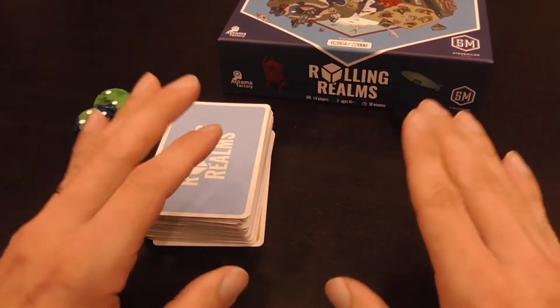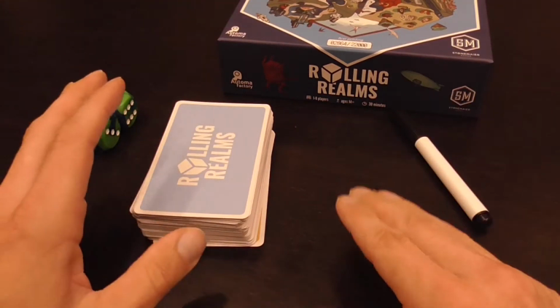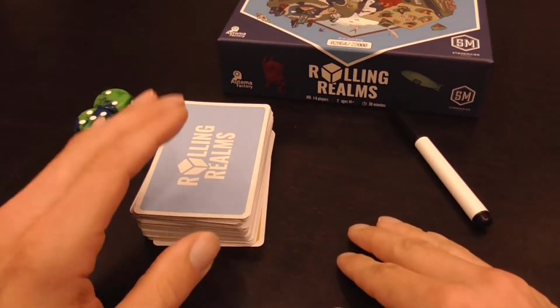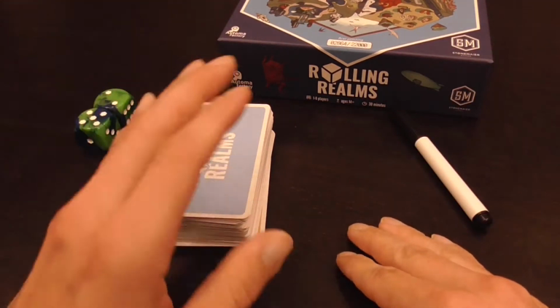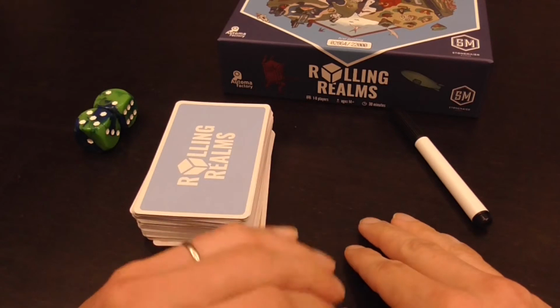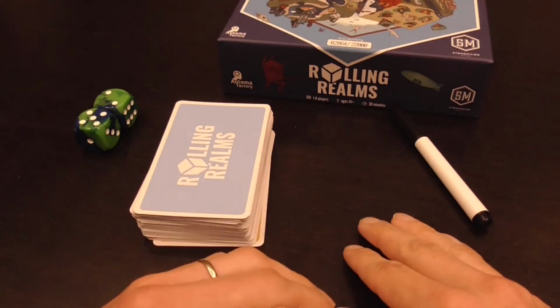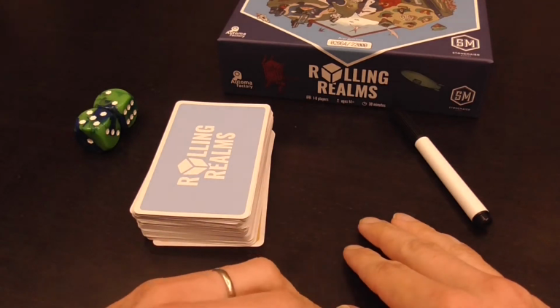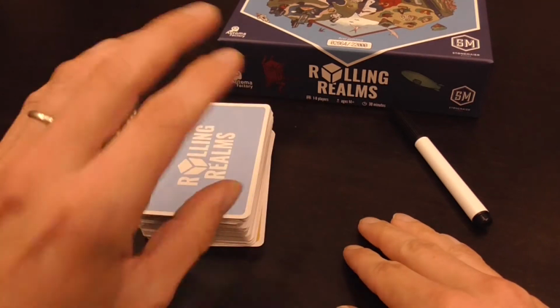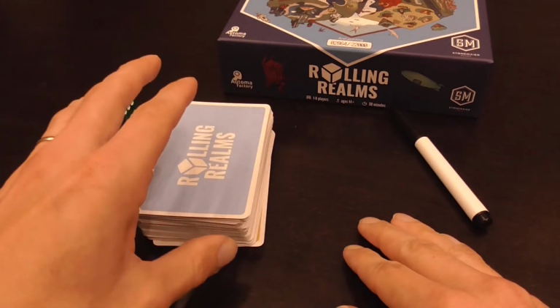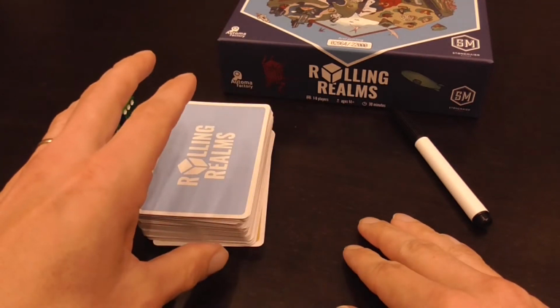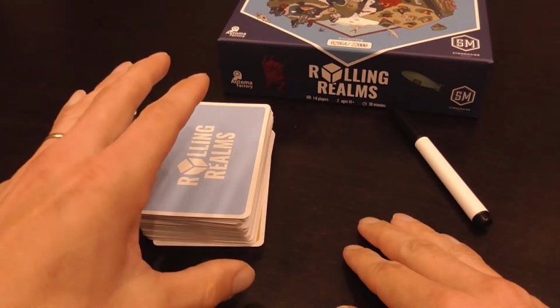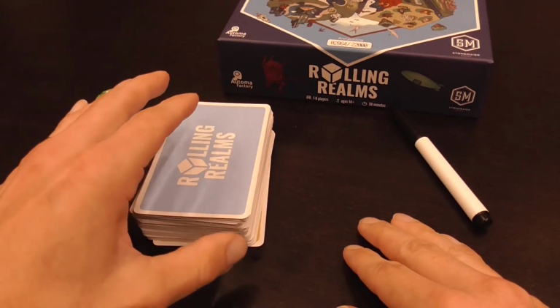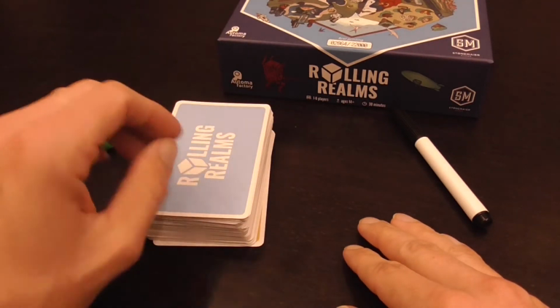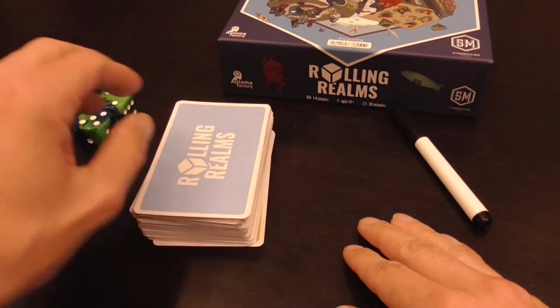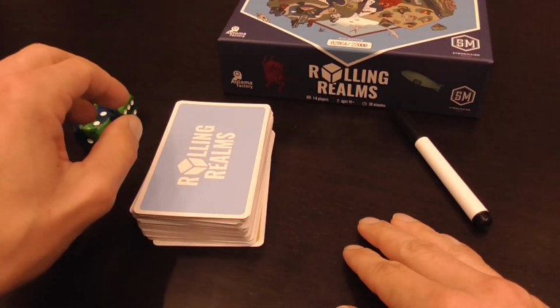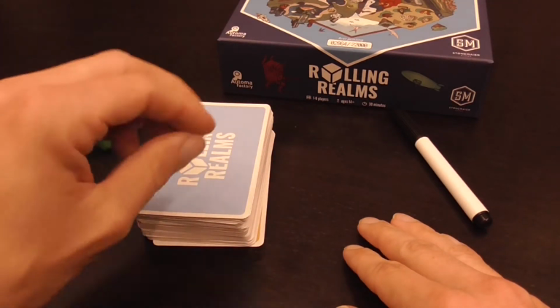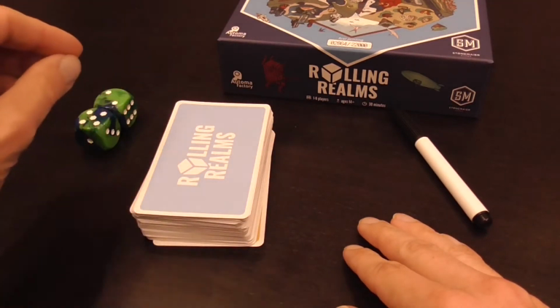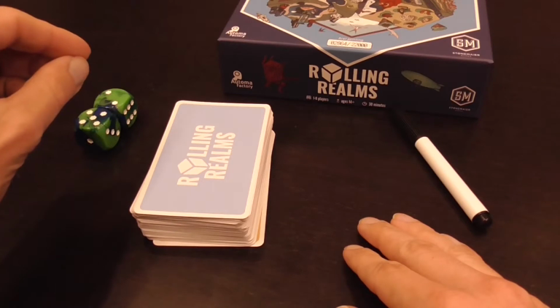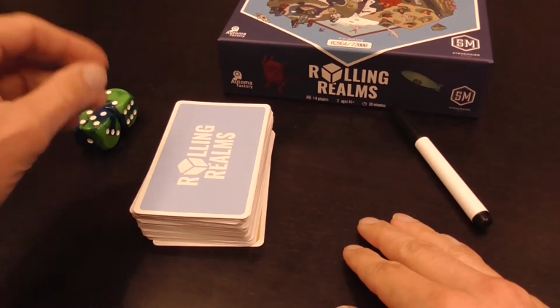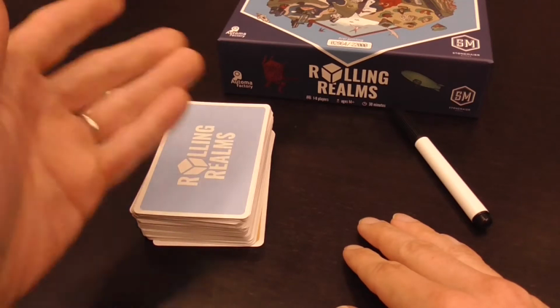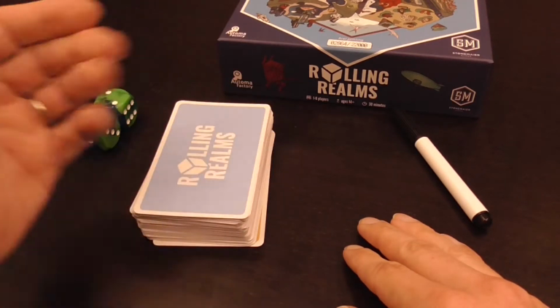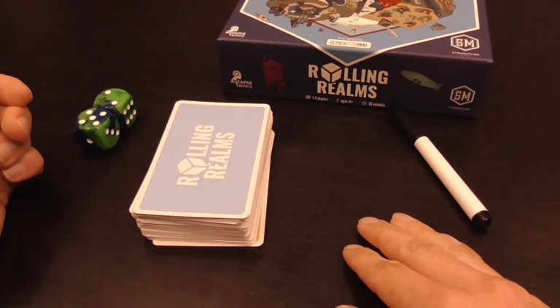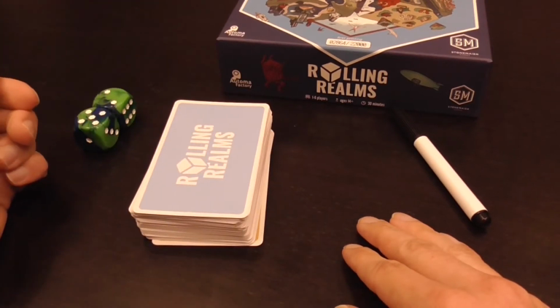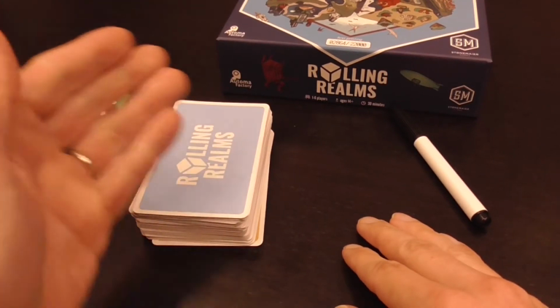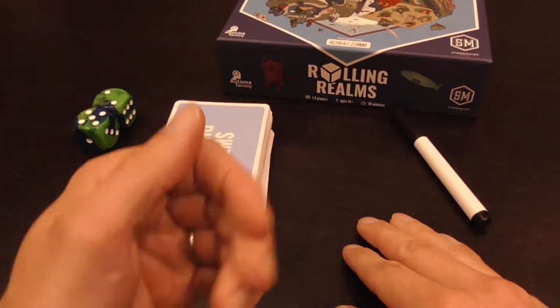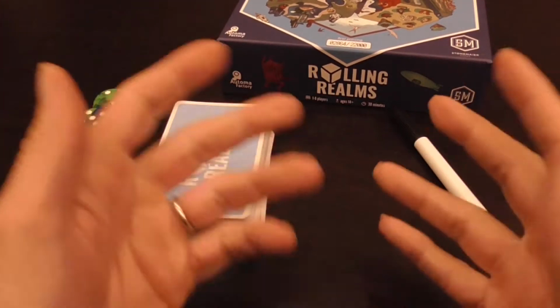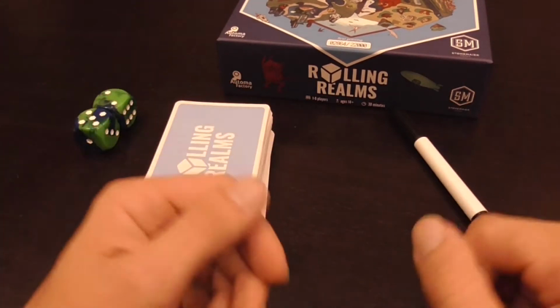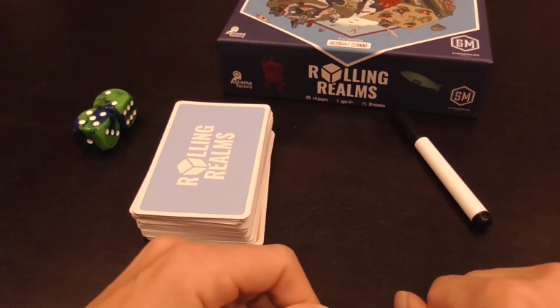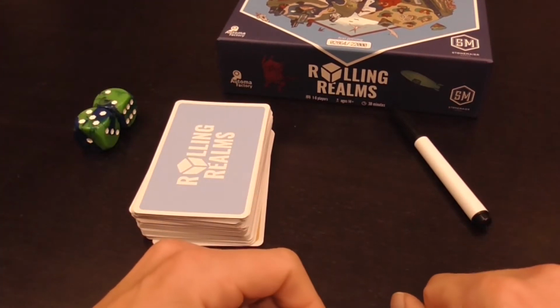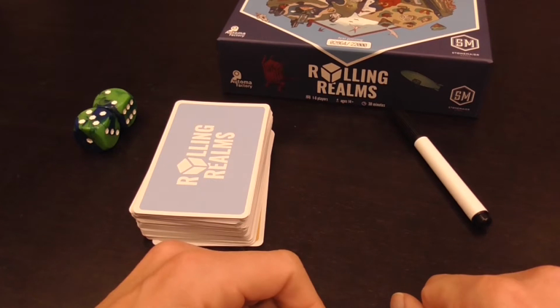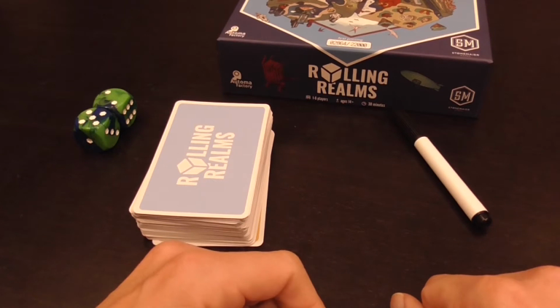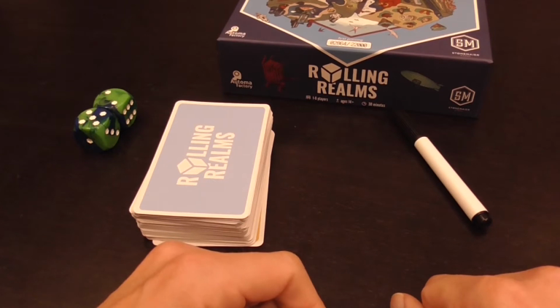In Rolling Realms we will be playing nine minigames. There are three rounds, three minigames each round. At the end of each round you score your minigames, you keep track of the score, and then at the end of the three rounds you total all of your points, and the player with the most points wins the game.